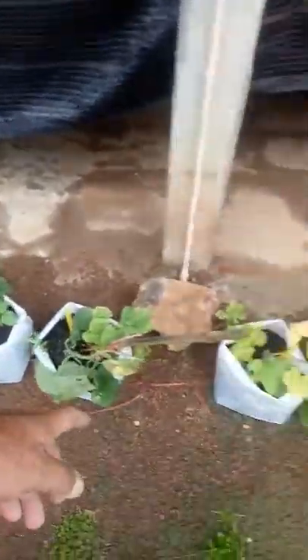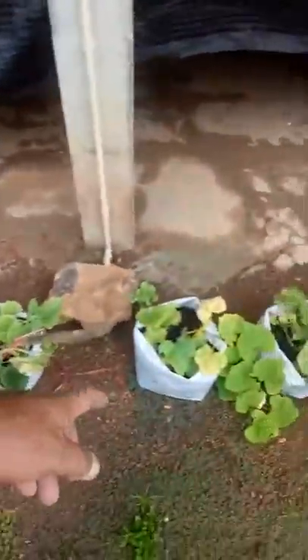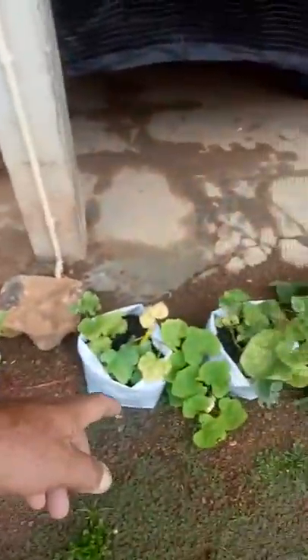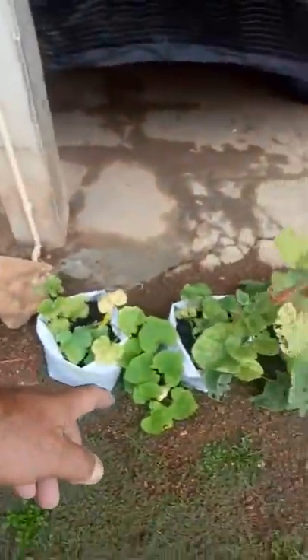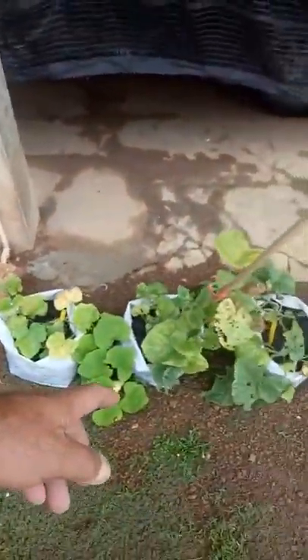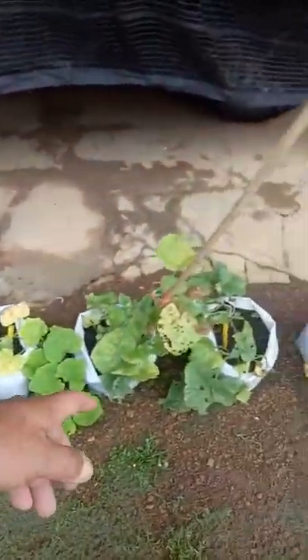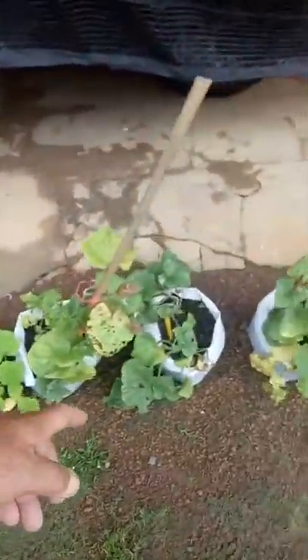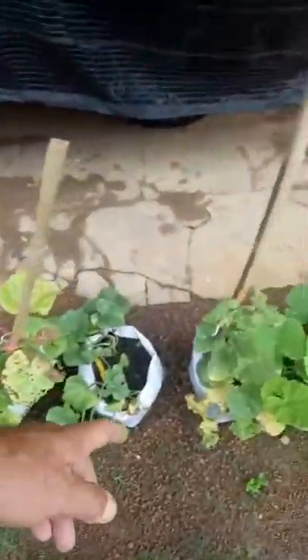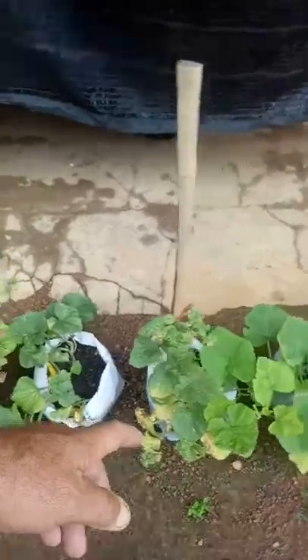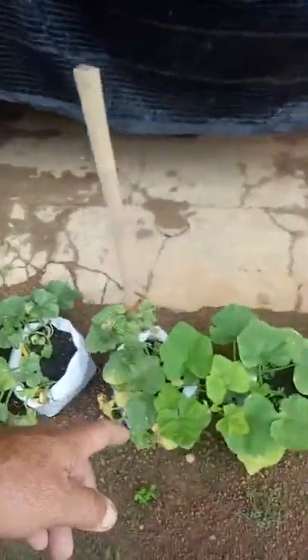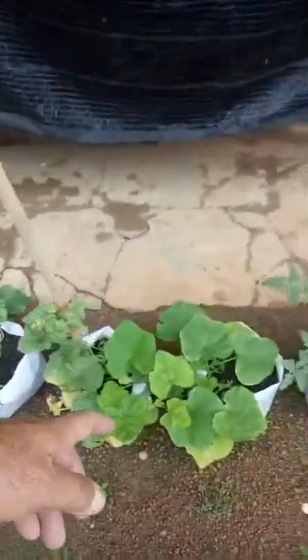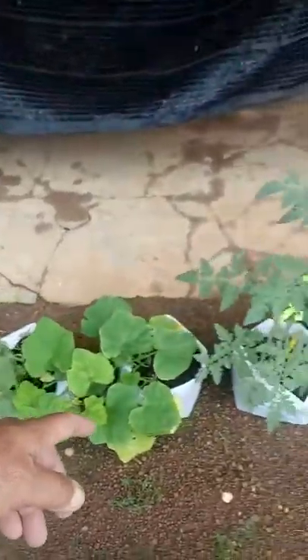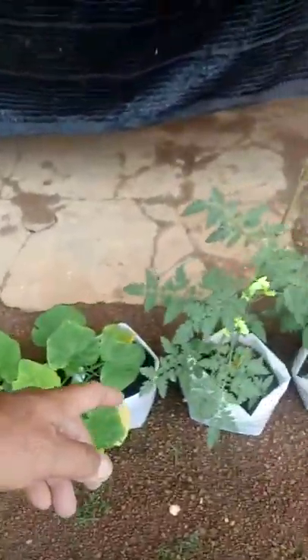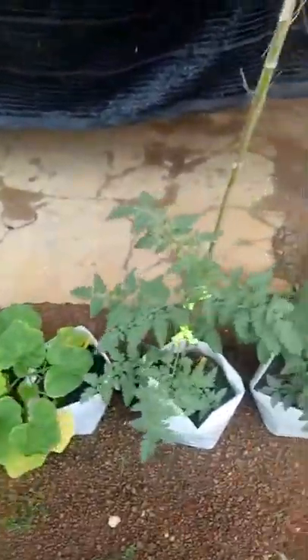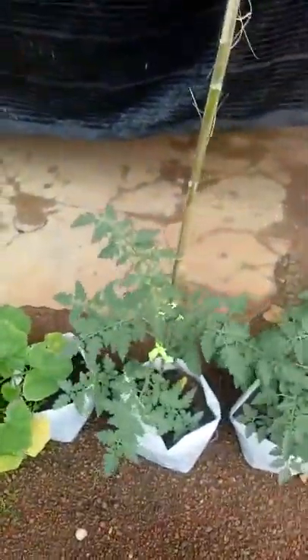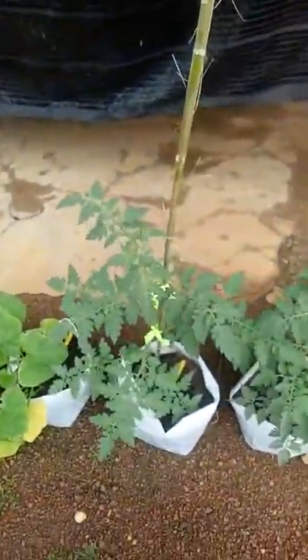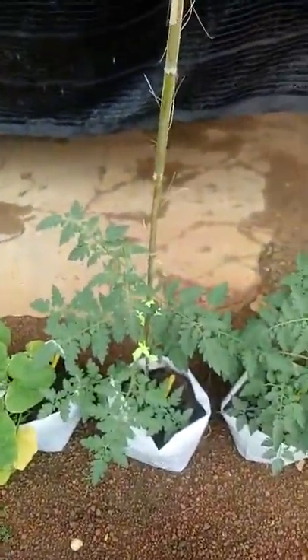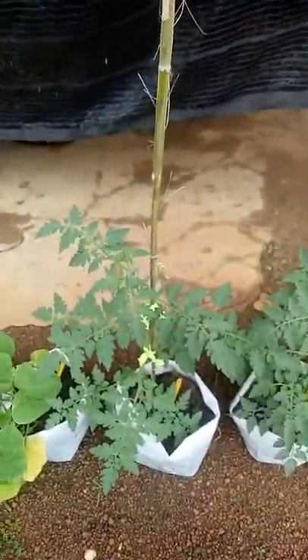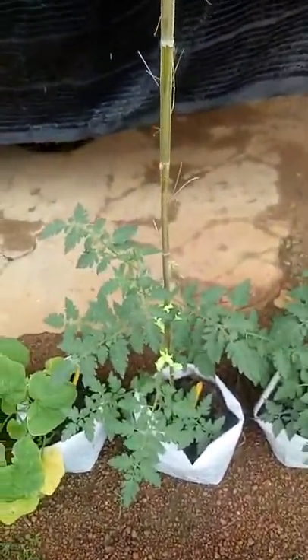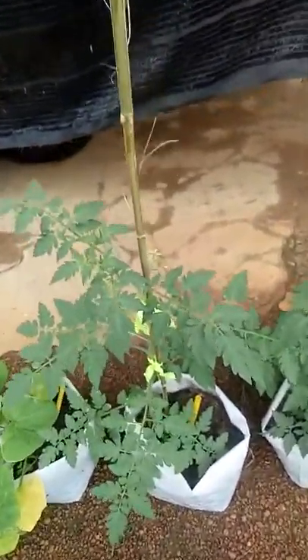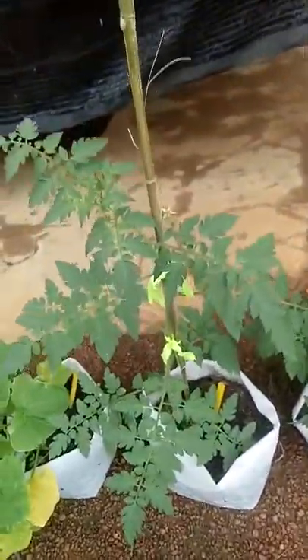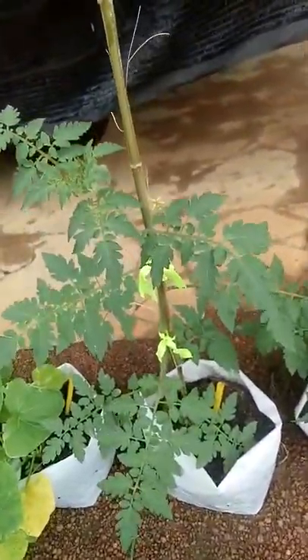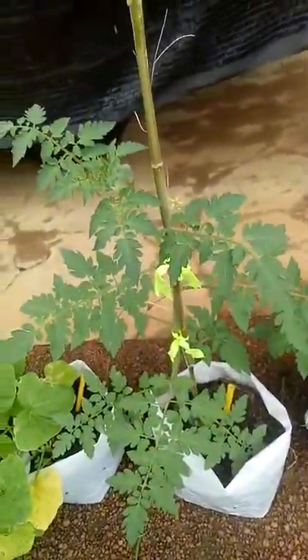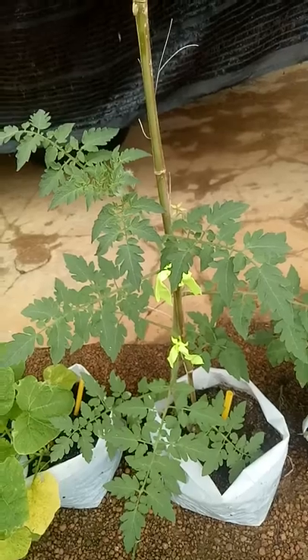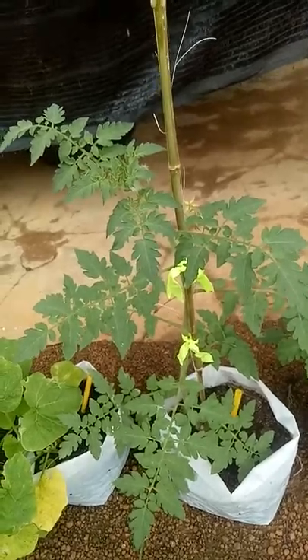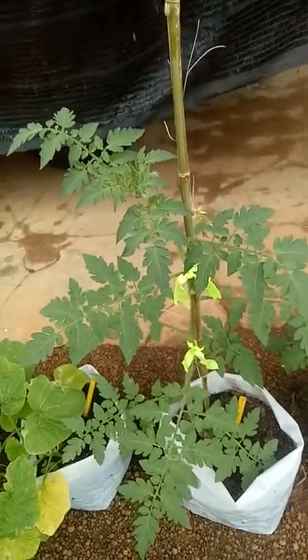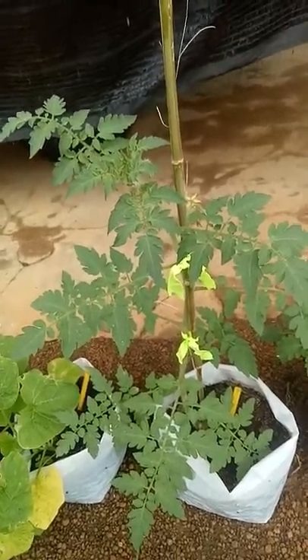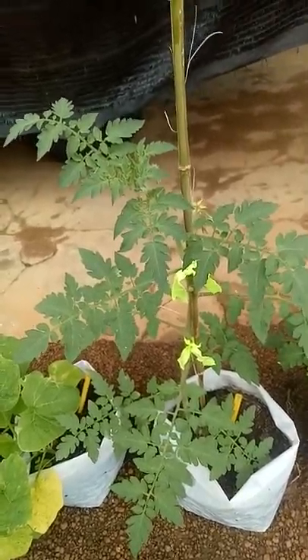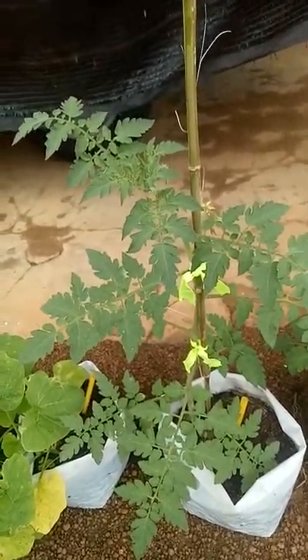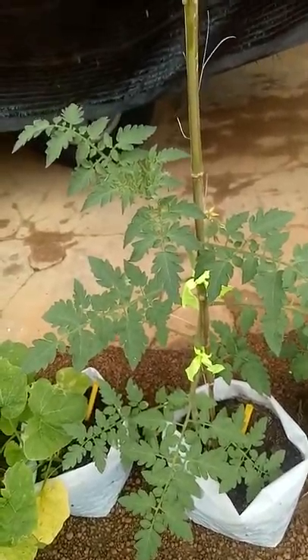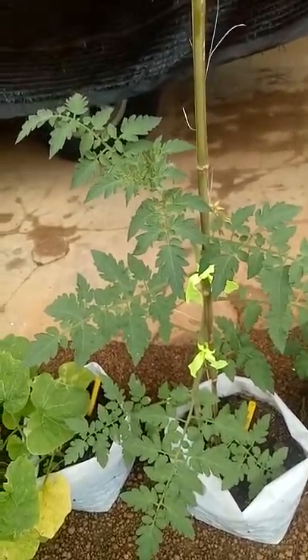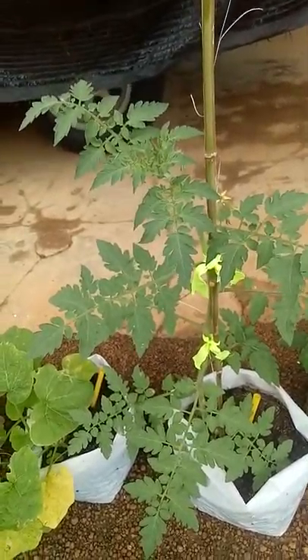I think these were supposed to be beans or something — I don't know what — in these other ones the missus has planted. And here are some Australian tomatoes. Because the missus planted them I've got no idea what they are.